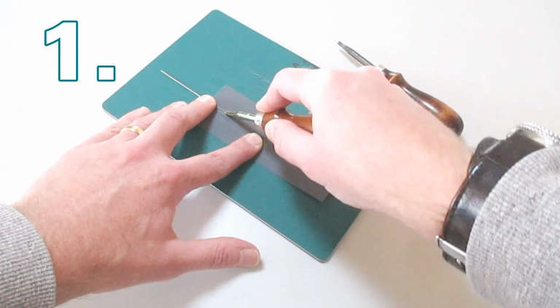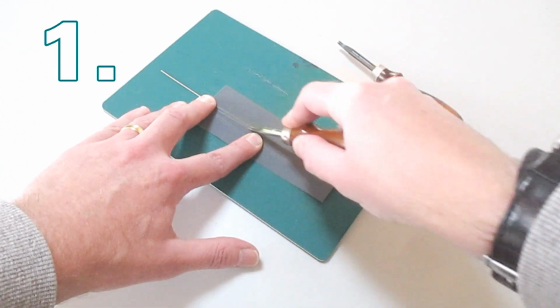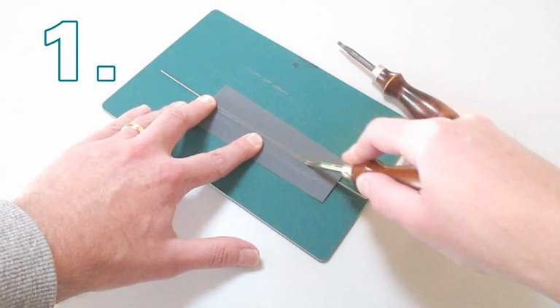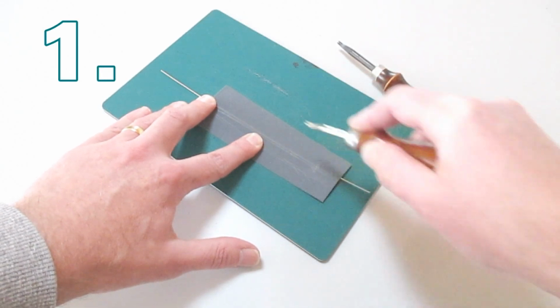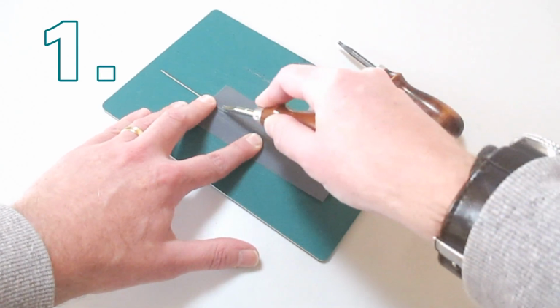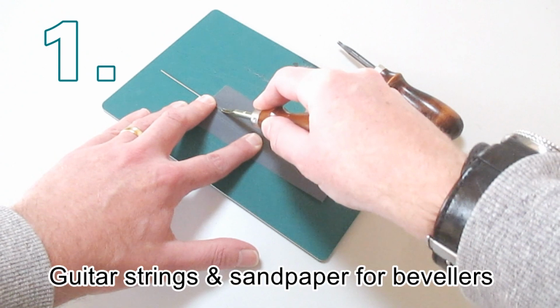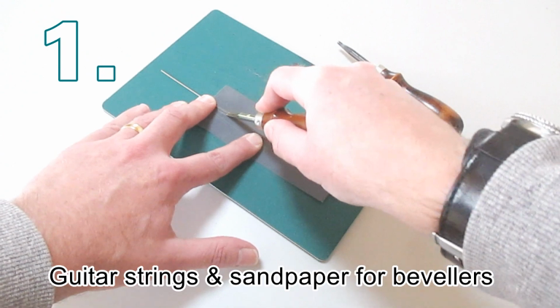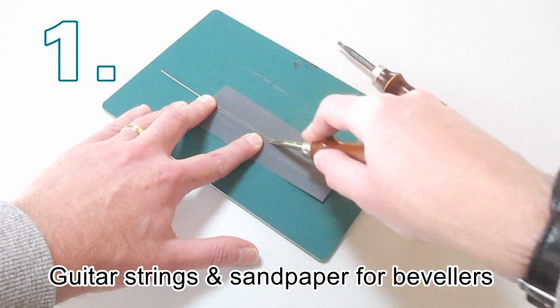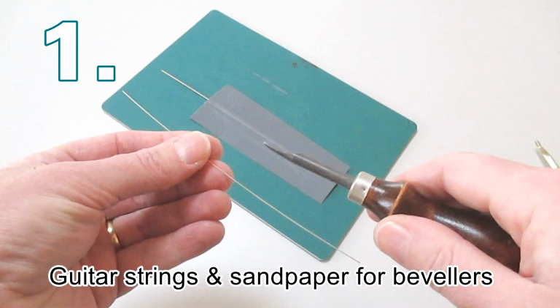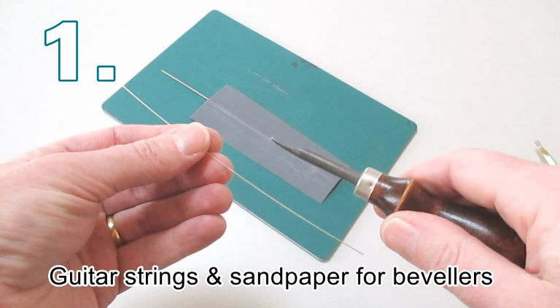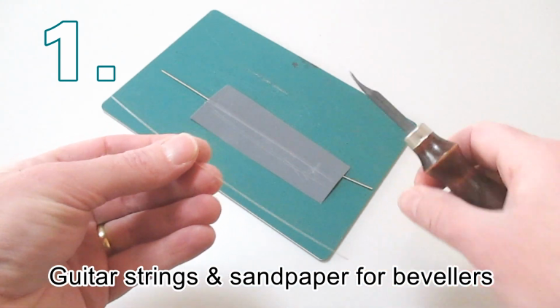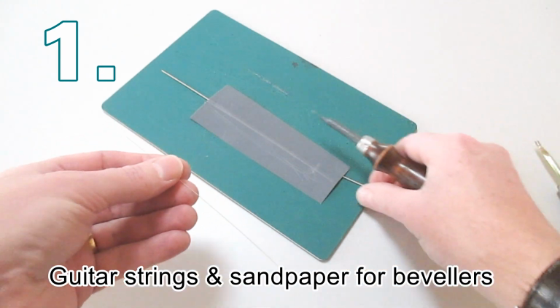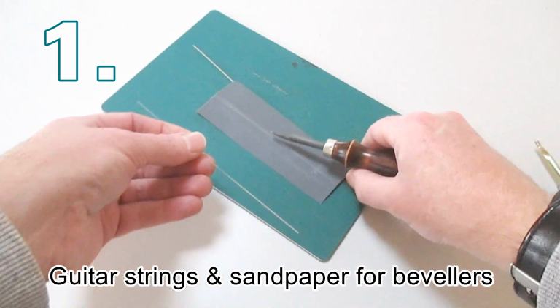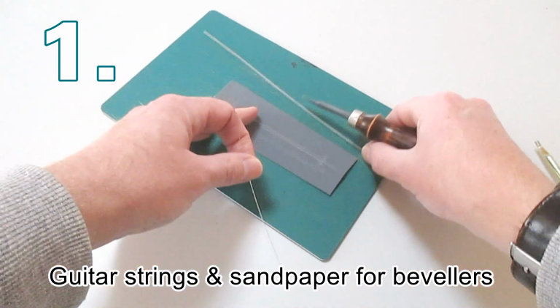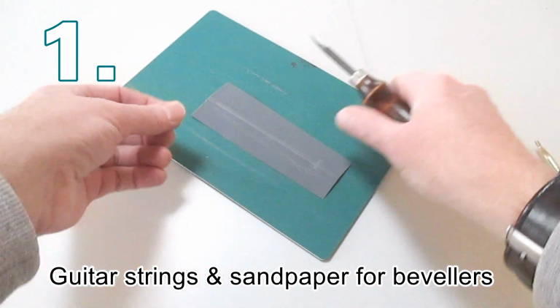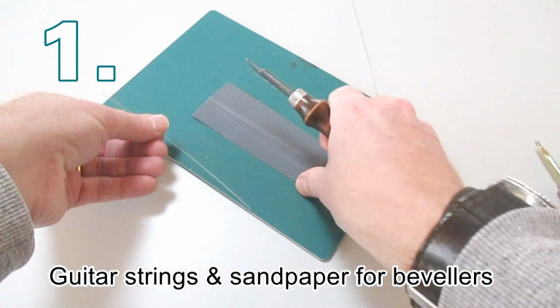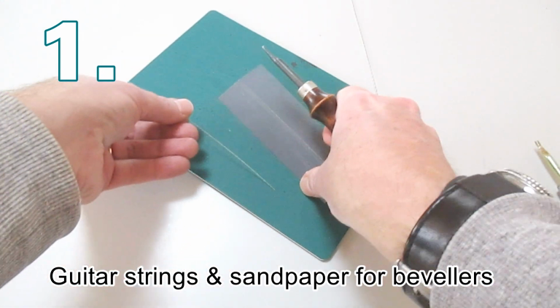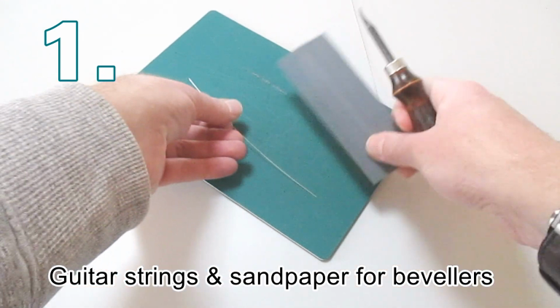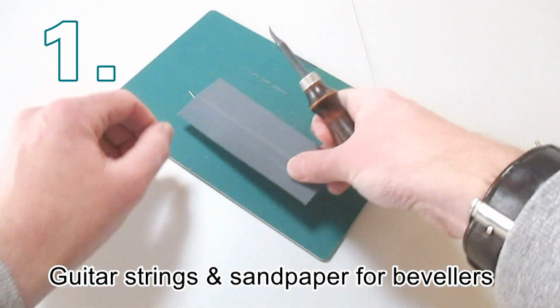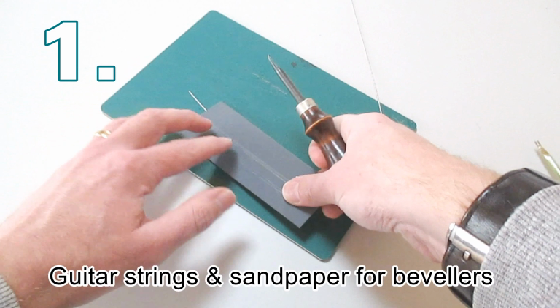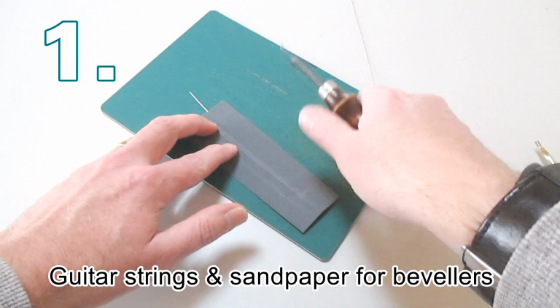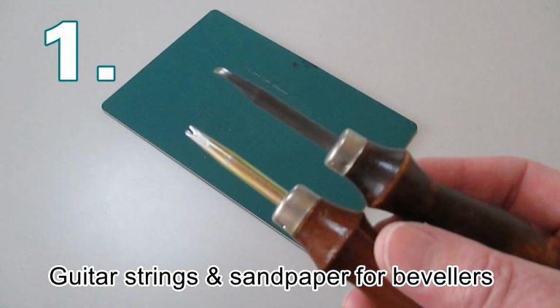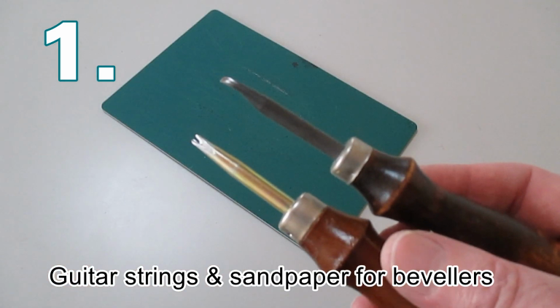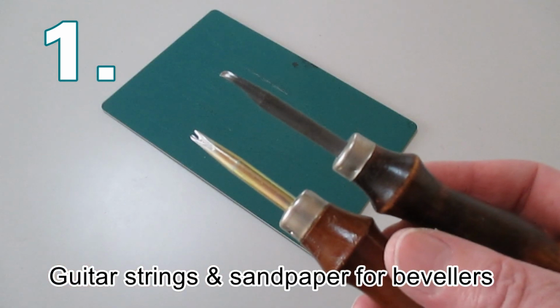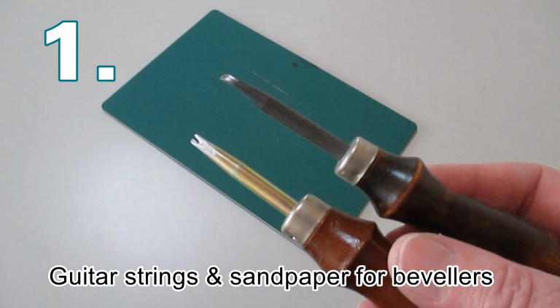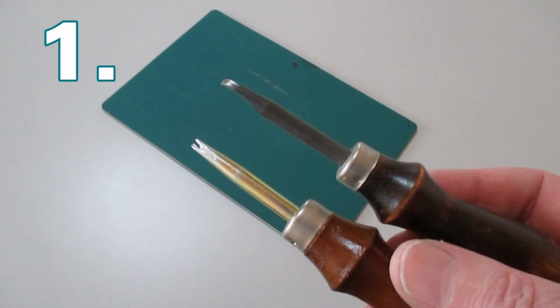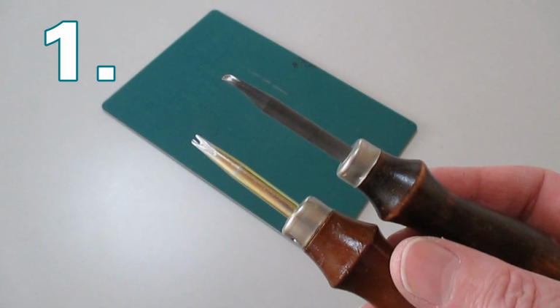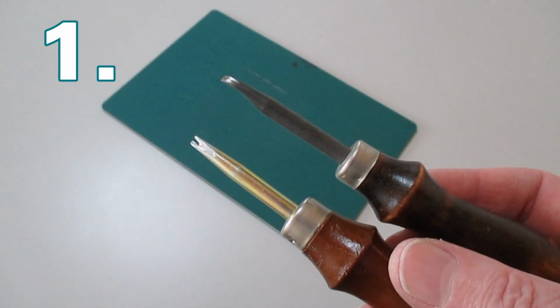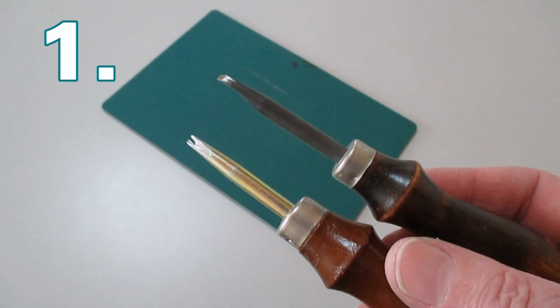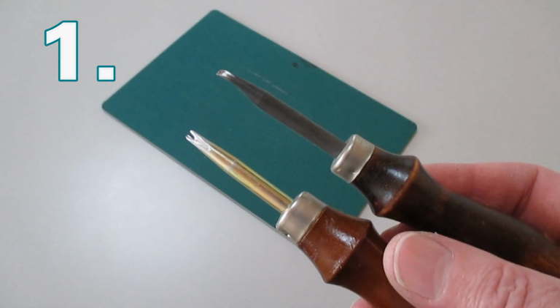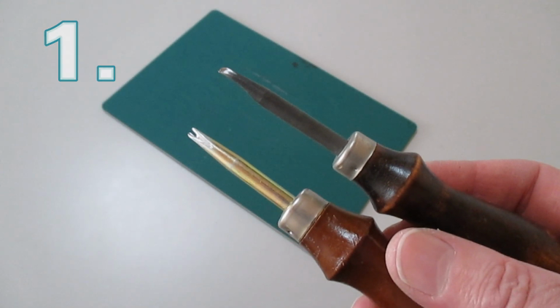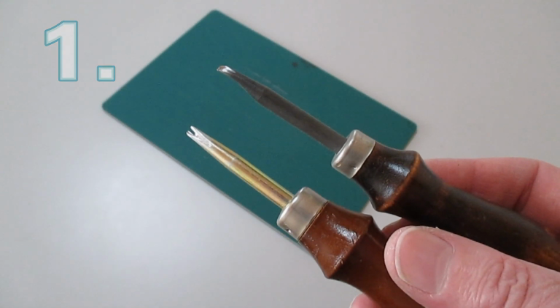Take some off-cuts of guitar strings and place them under some 800 or 1000 grit sandpaper. This will help you to sharpen your edge beveling tools, which come in different sizes.